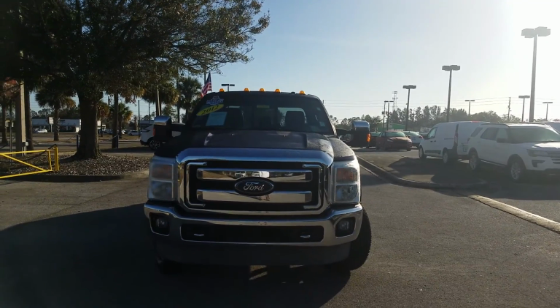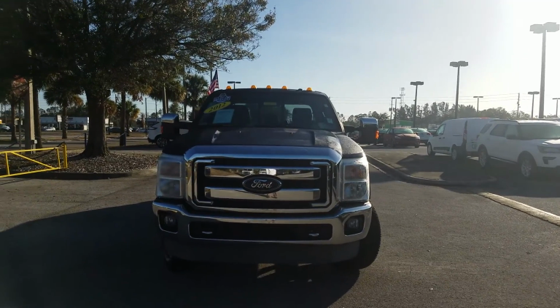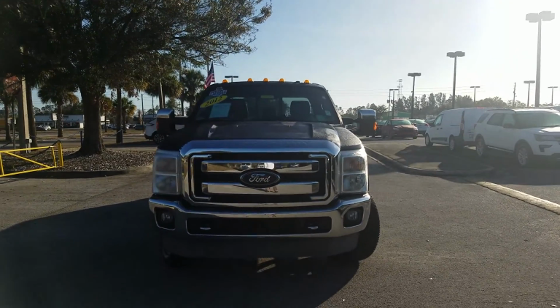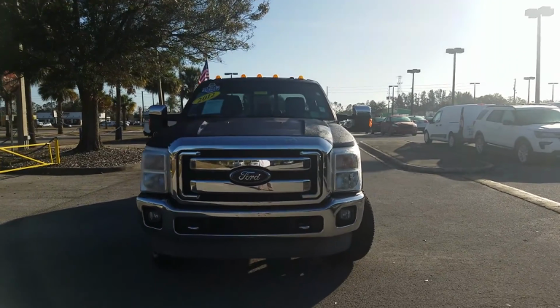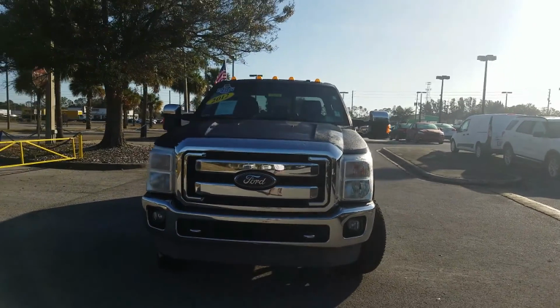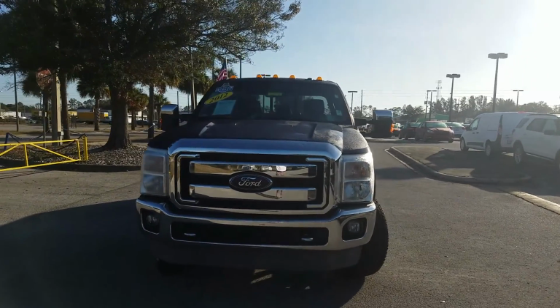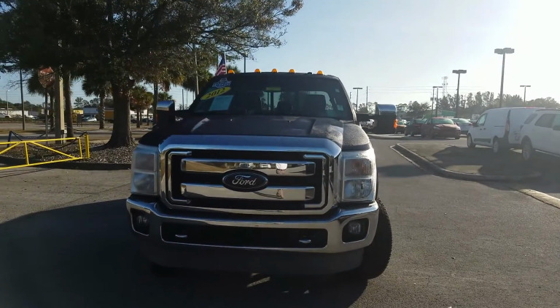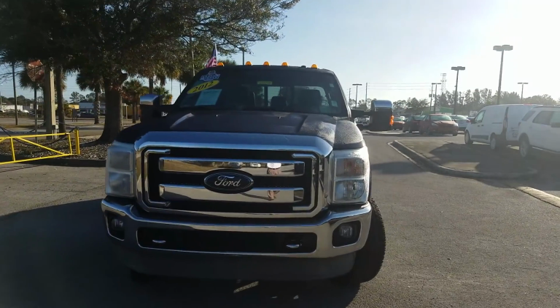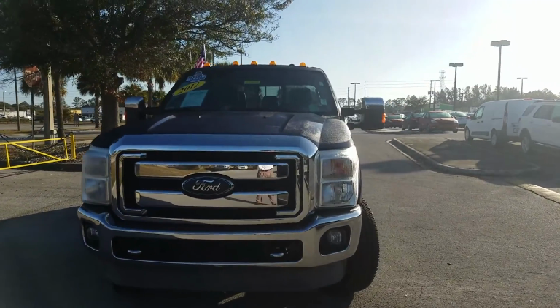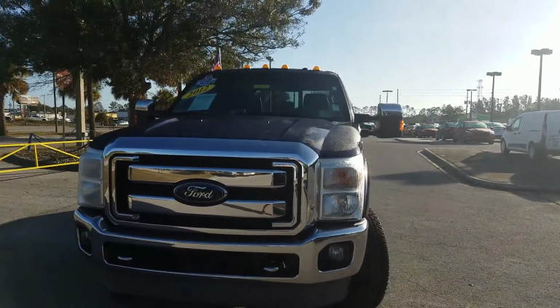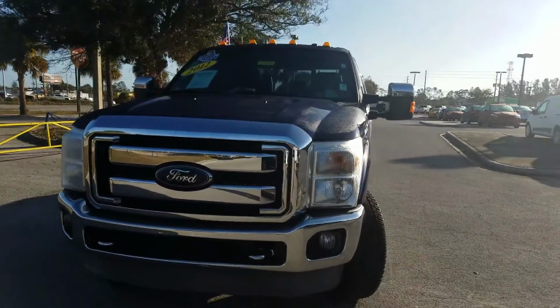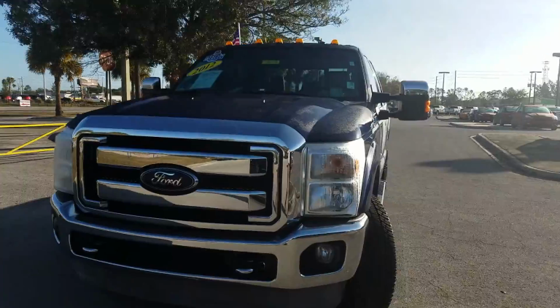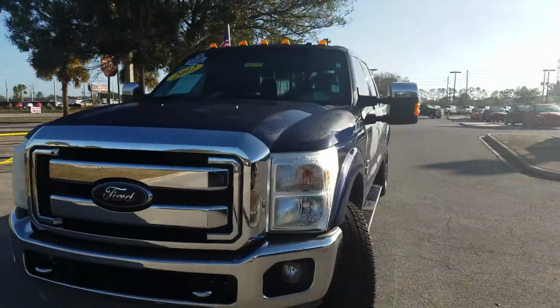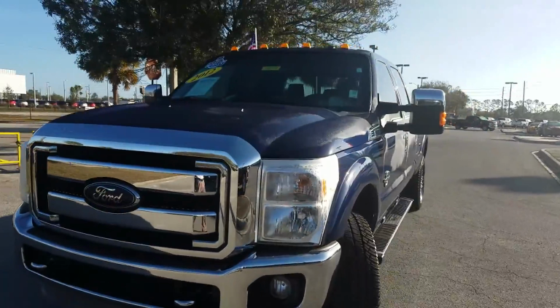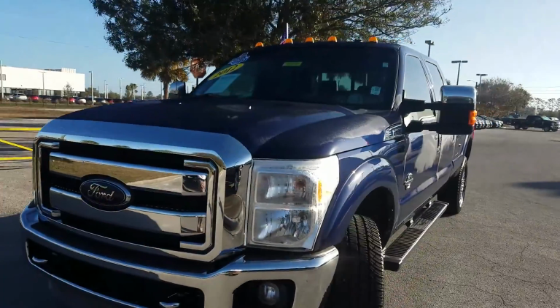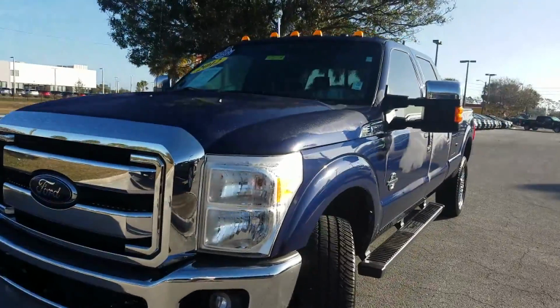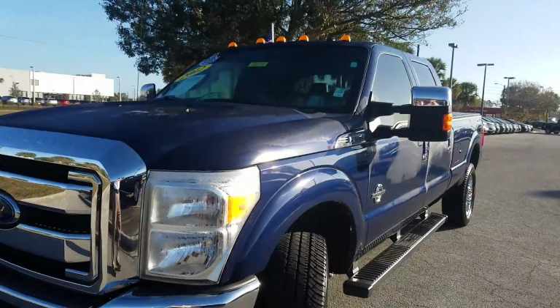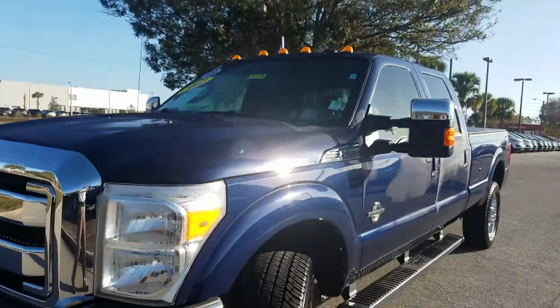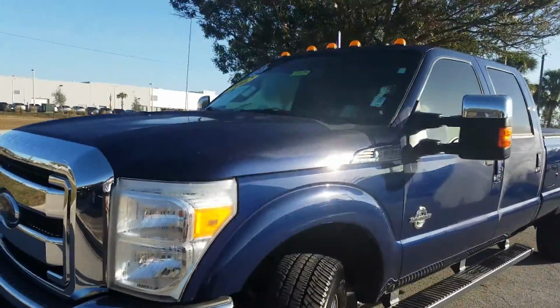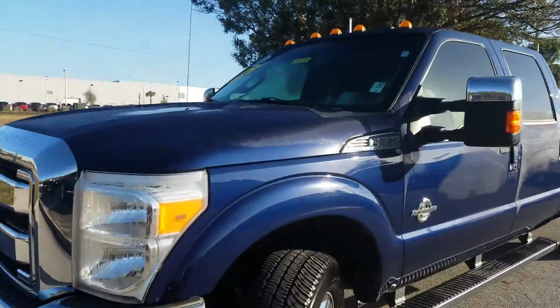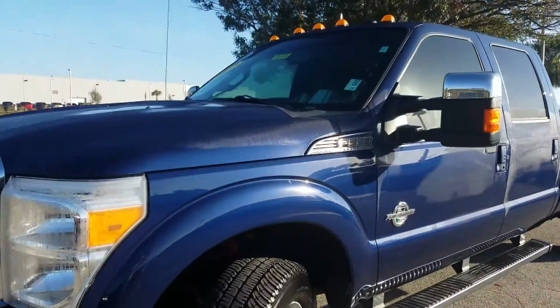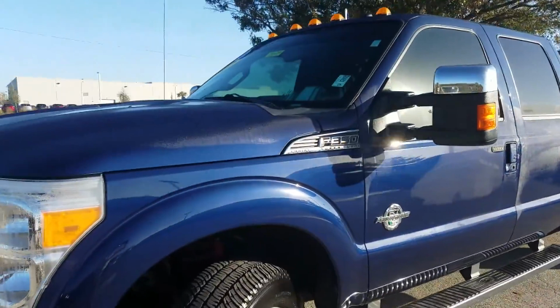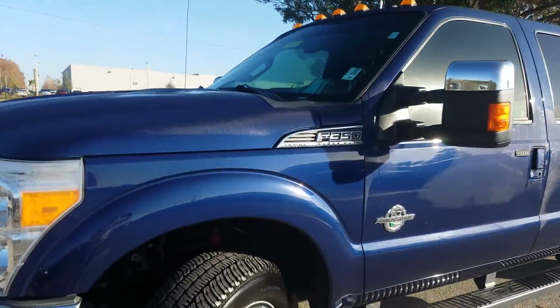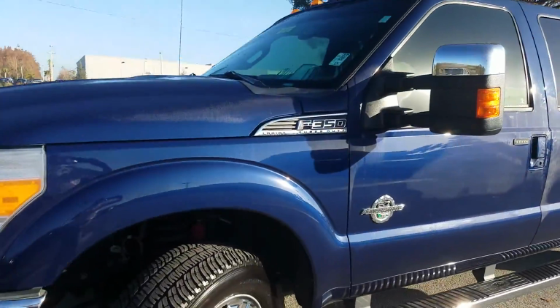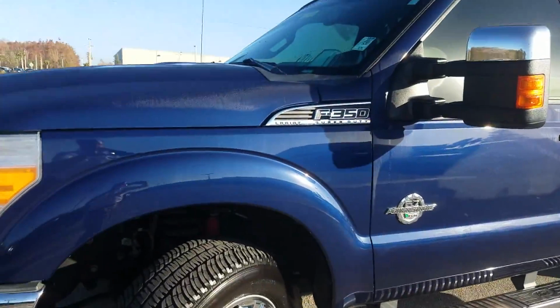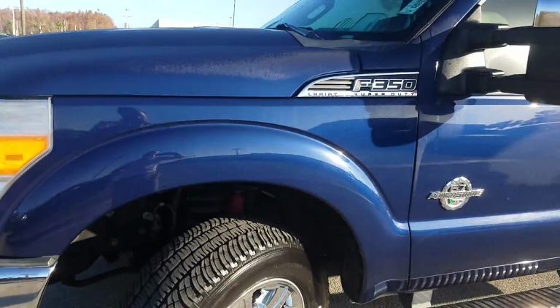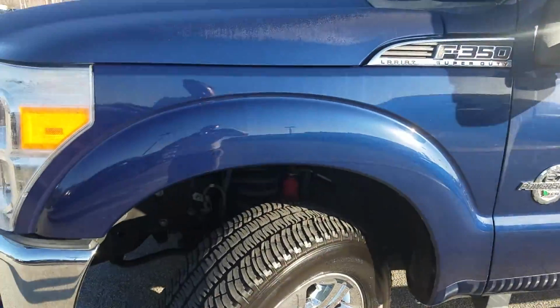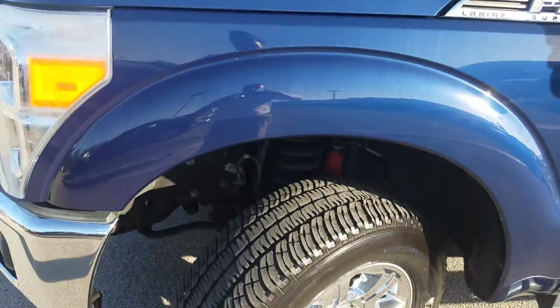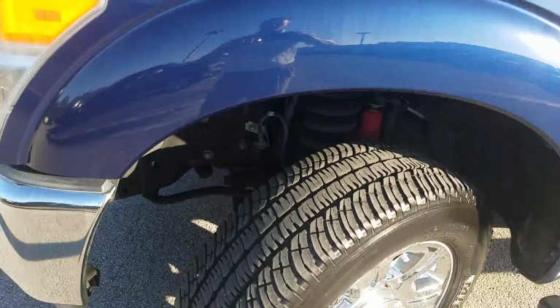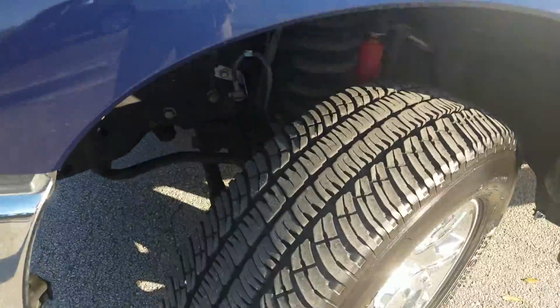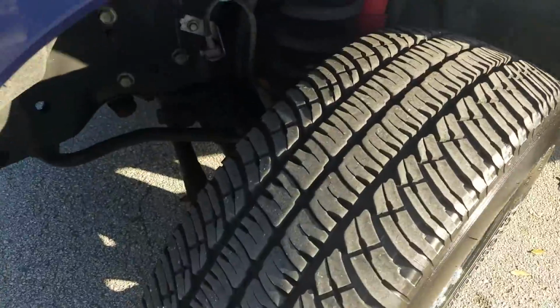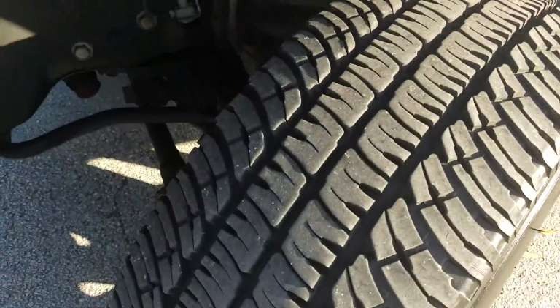Hi, Jason from Tropical Ford. This is the 2012 F-150 that you had inquired about — the blue Lariat. I know that you wanted to see the tires.